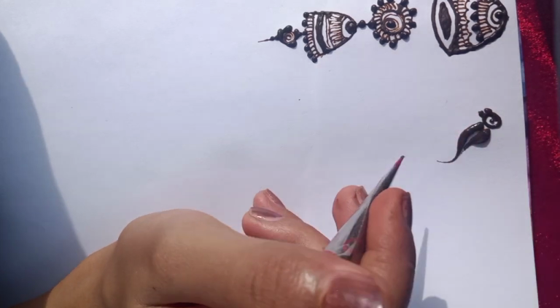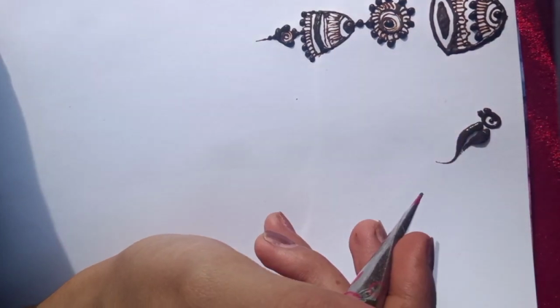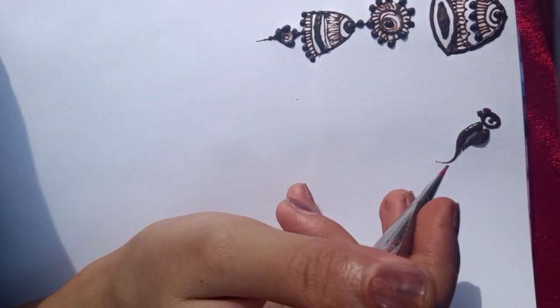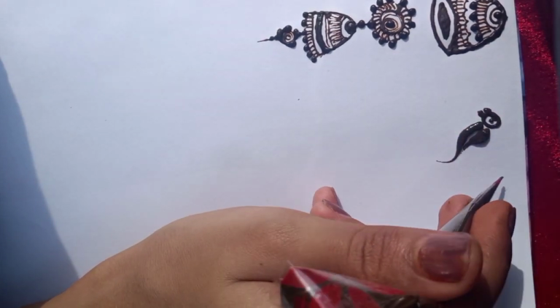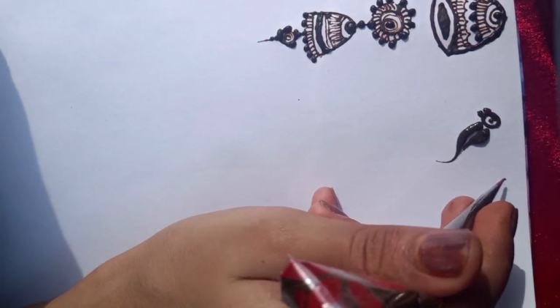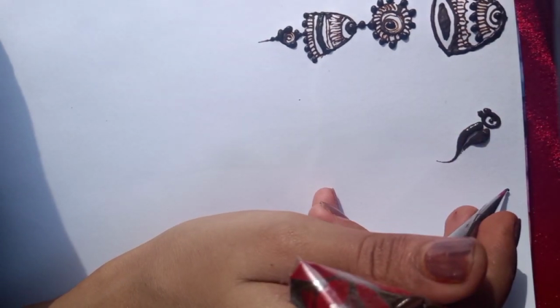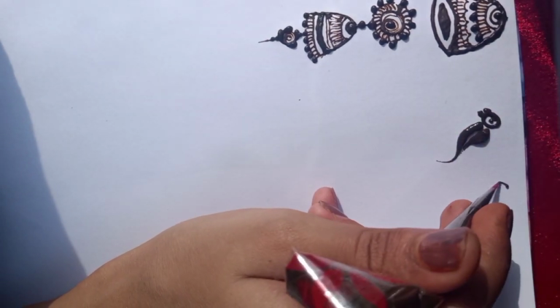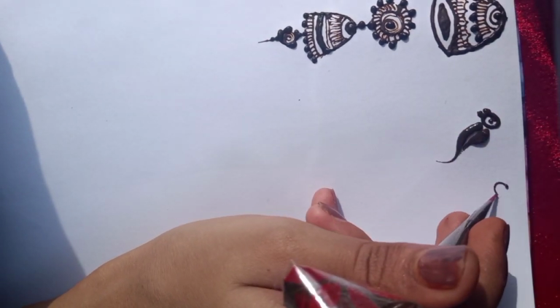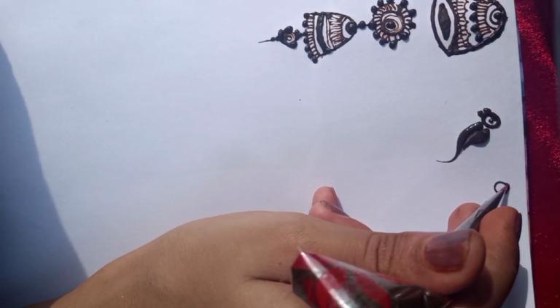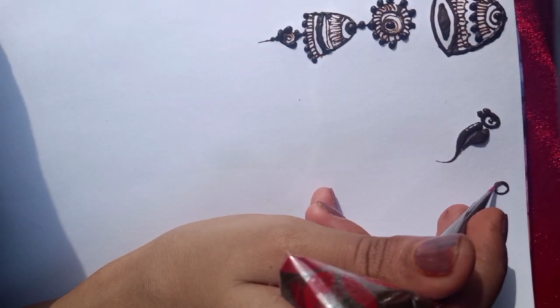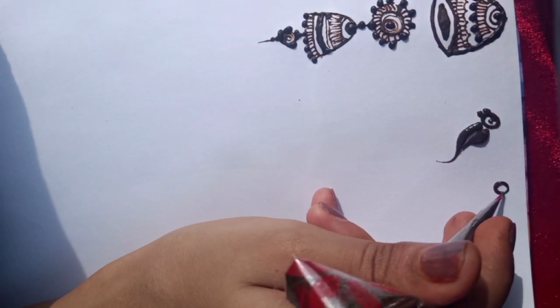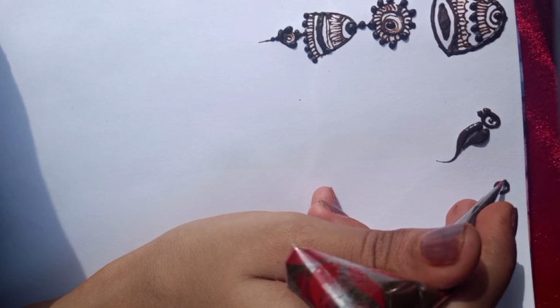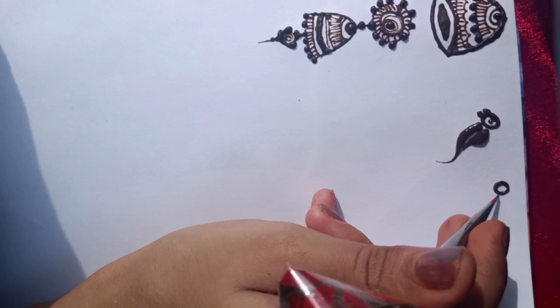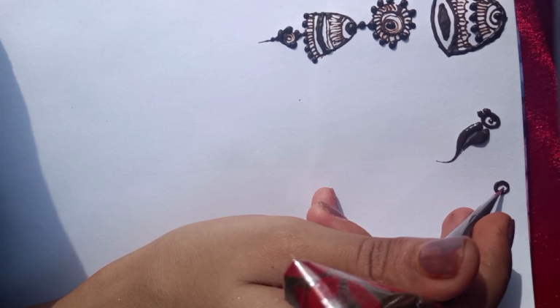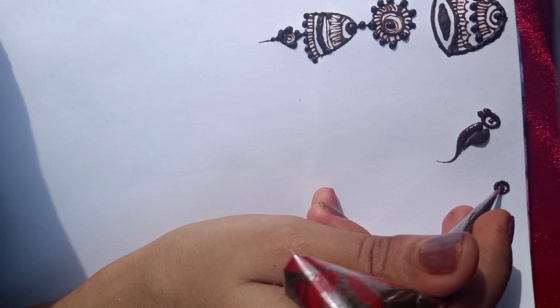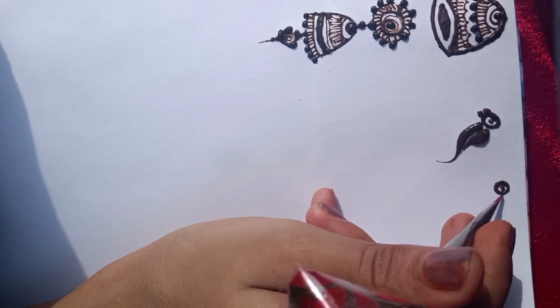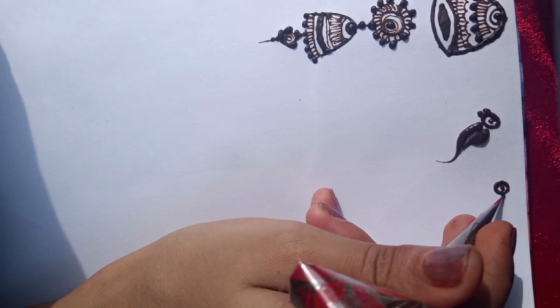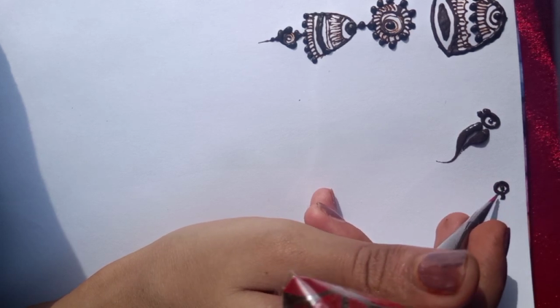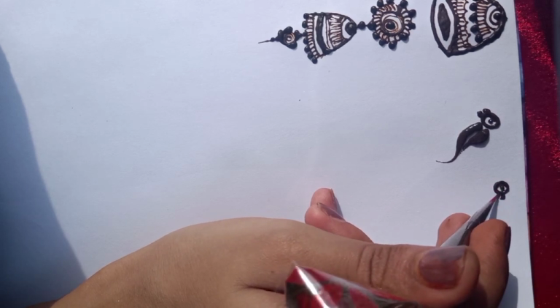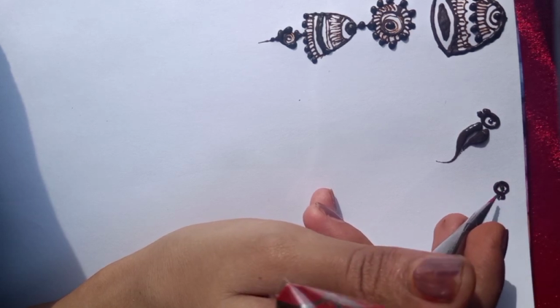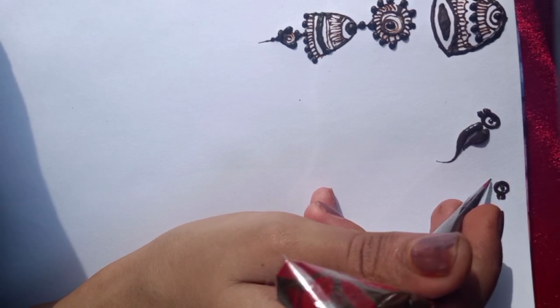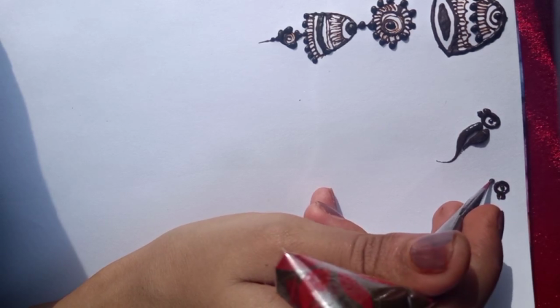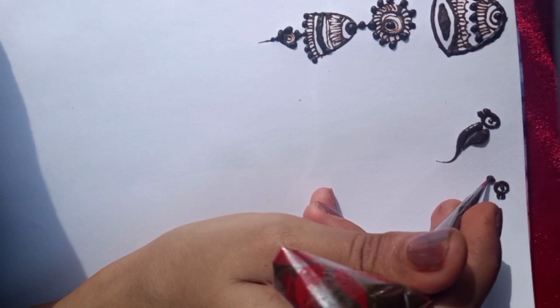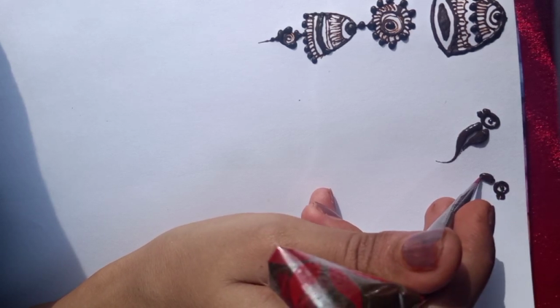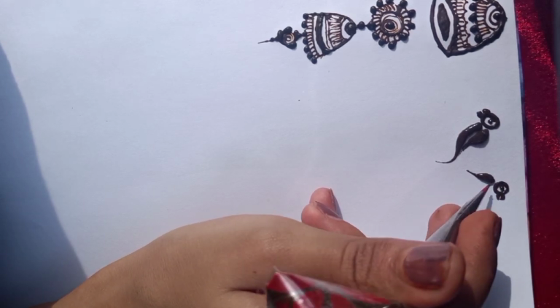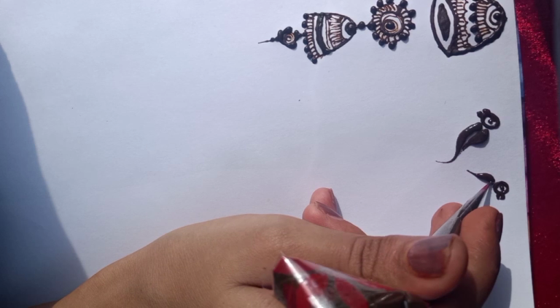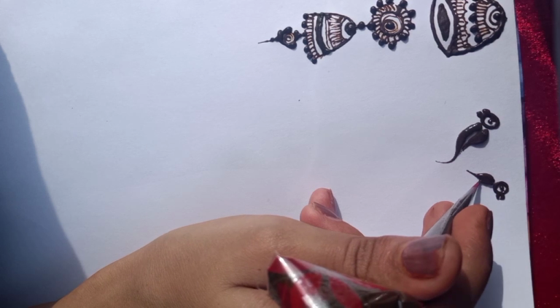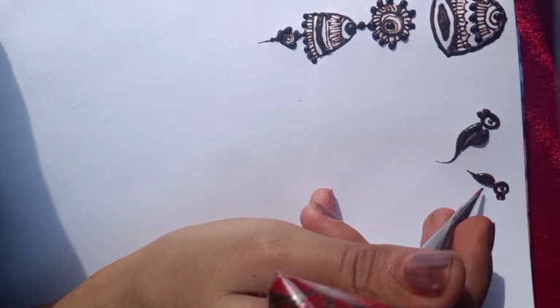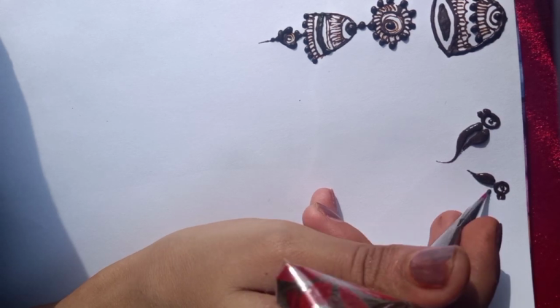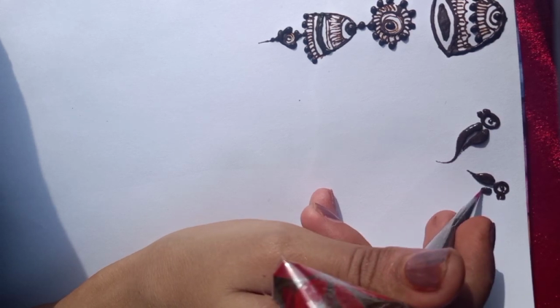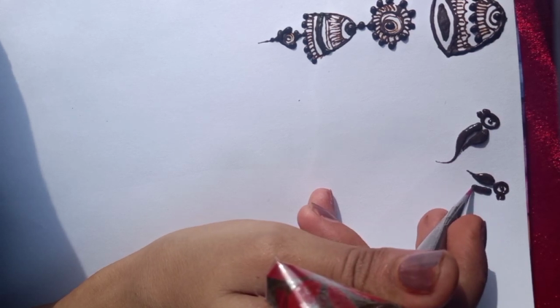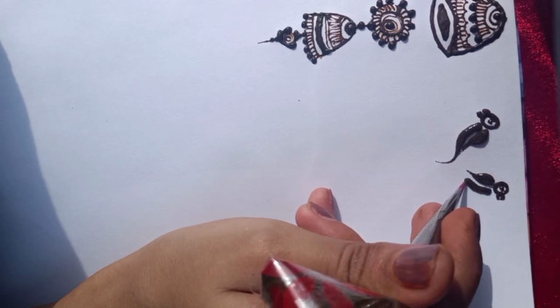You have to keep pressure — you have to press more. You have to fill in the lines.